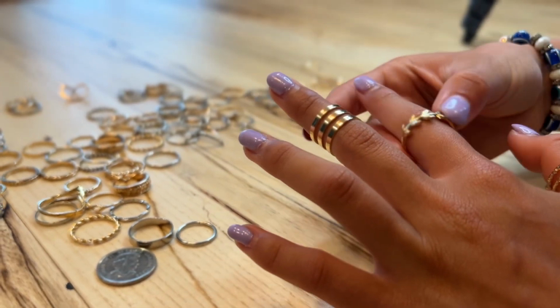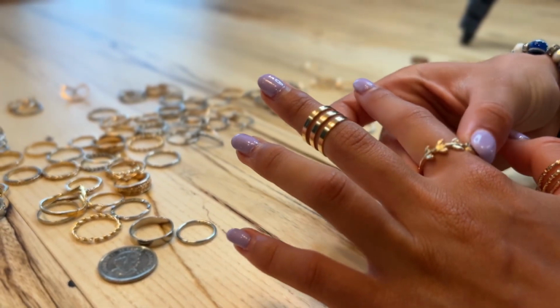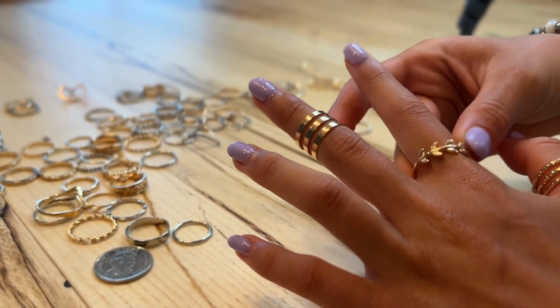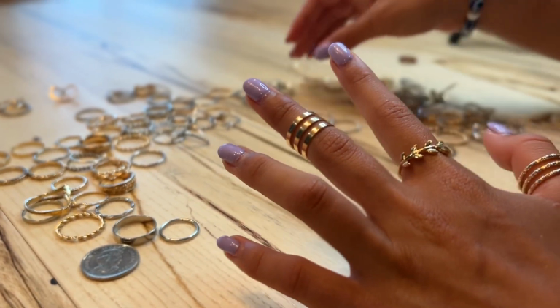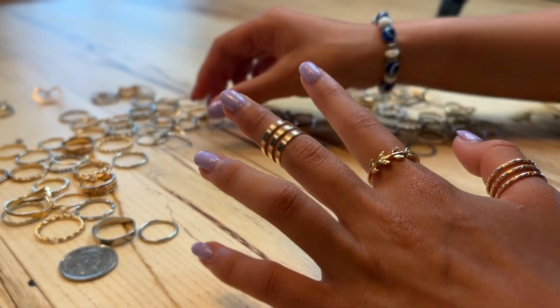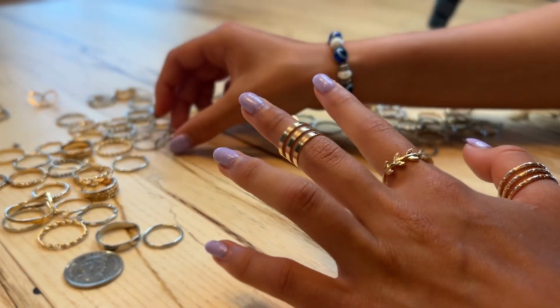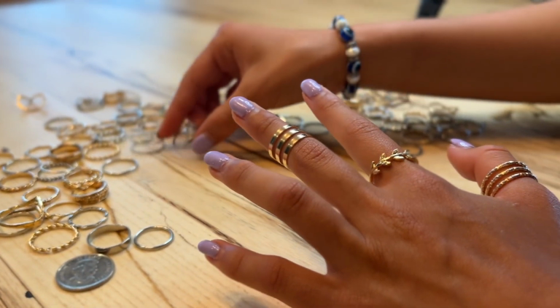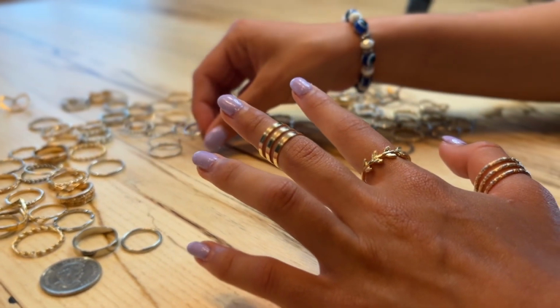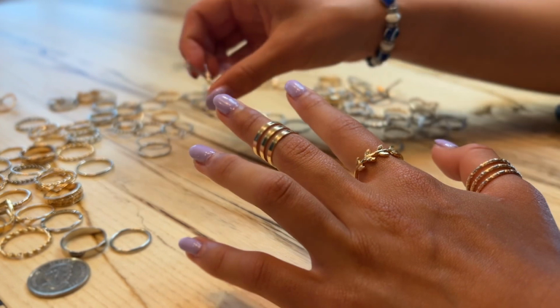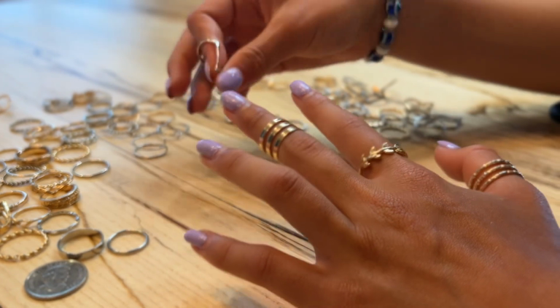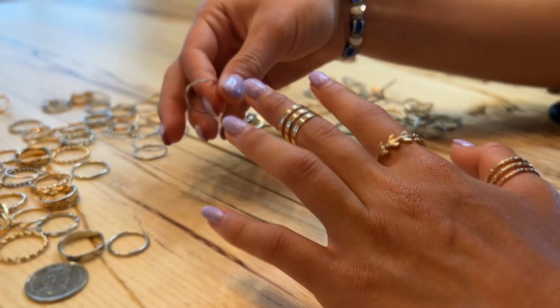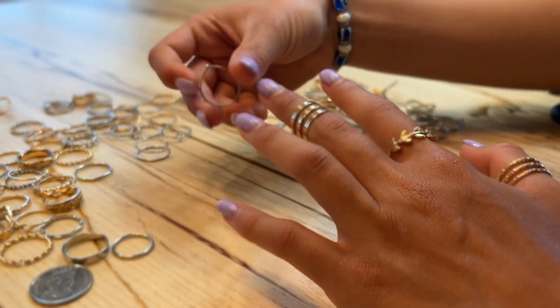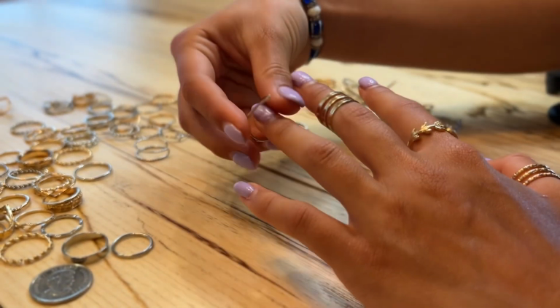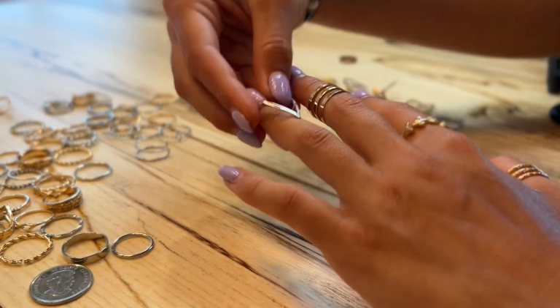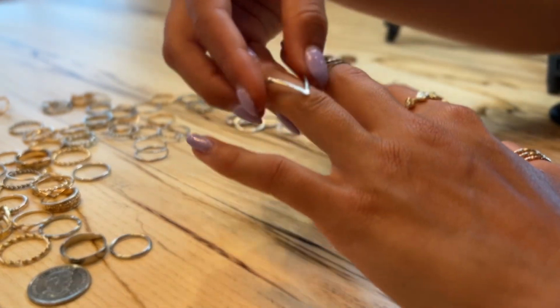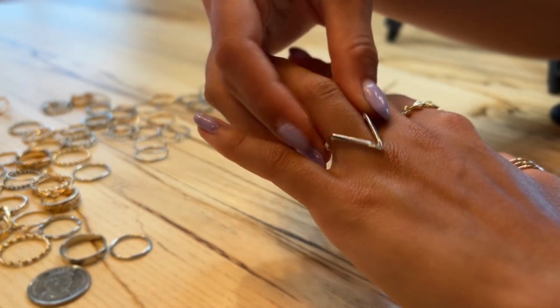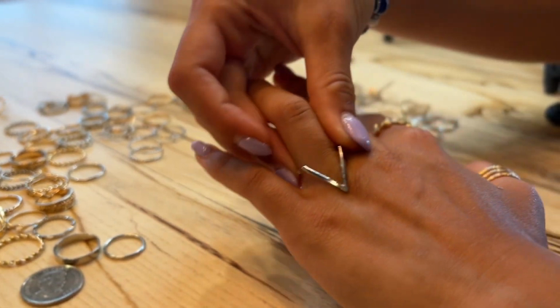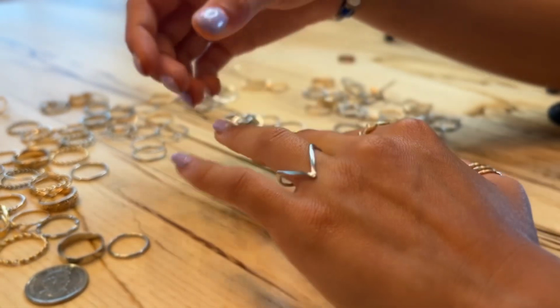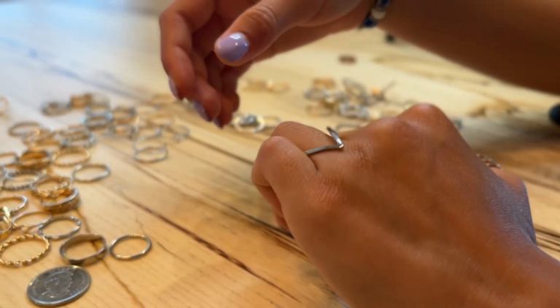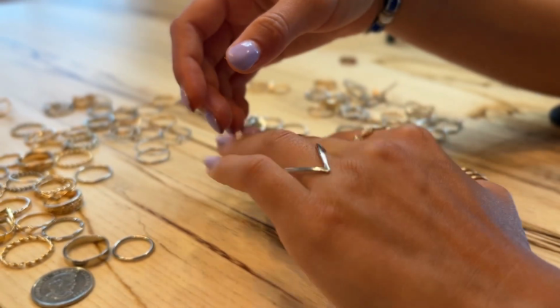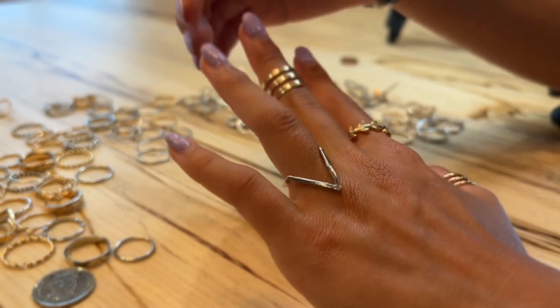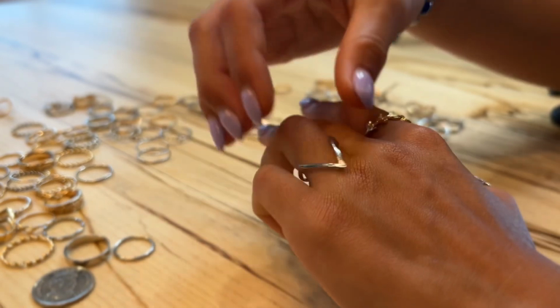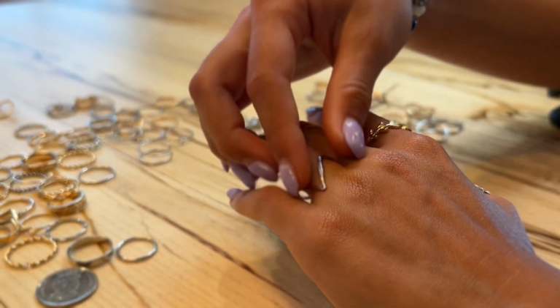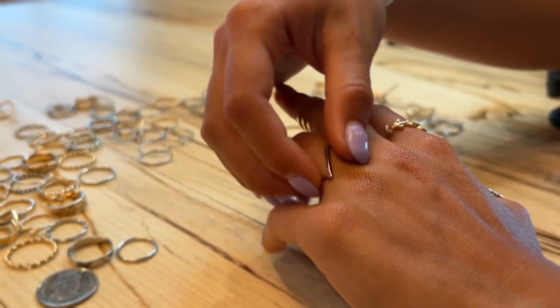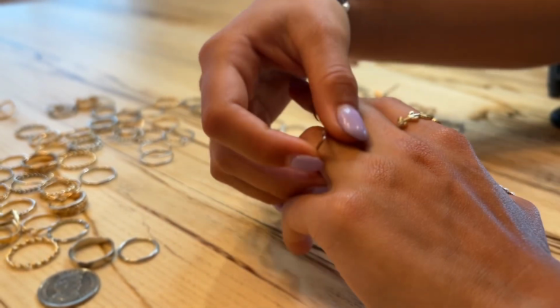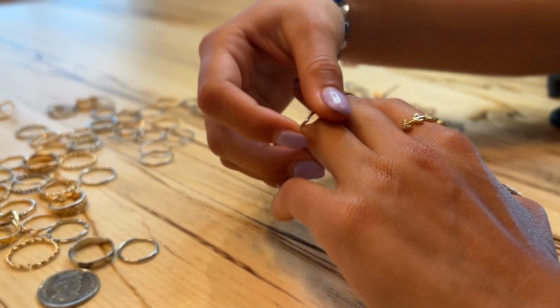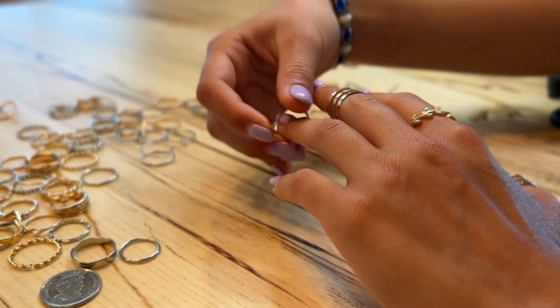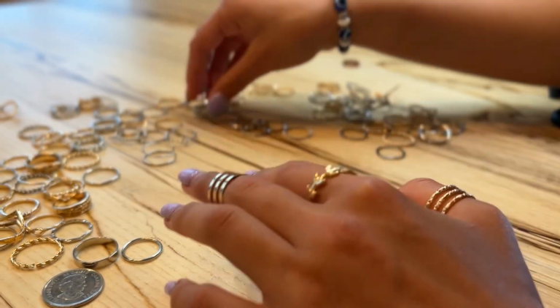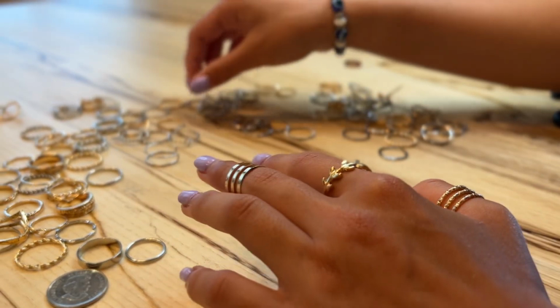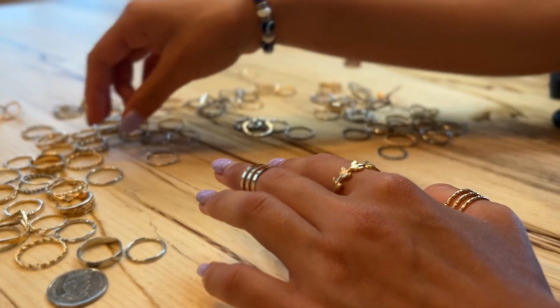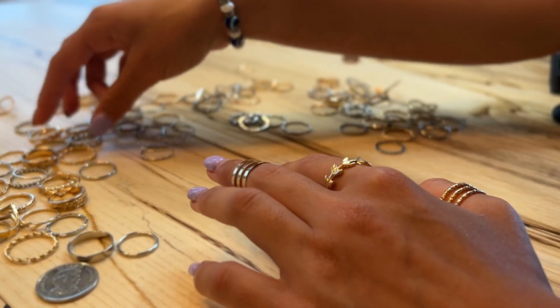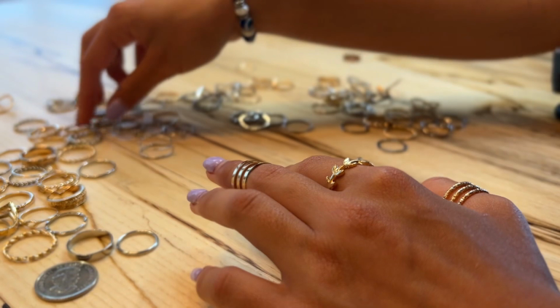One thing to be aware of is that these aren't super high quality, and any extended amount of time in water can cause them to rust or oxidize. So I would be careful with that — take them off before you go swimming or take a shower.